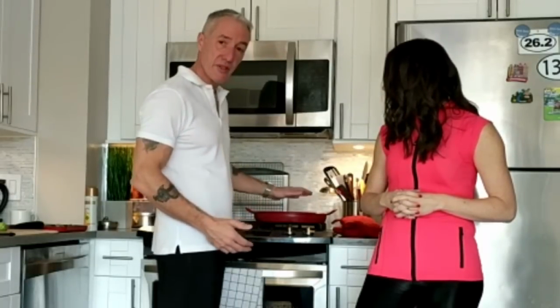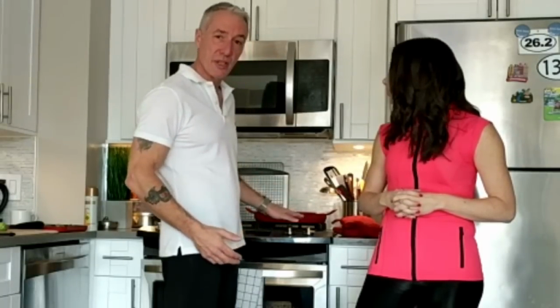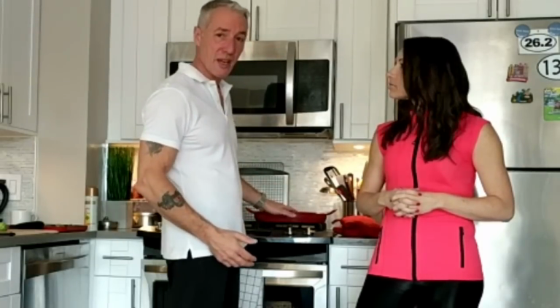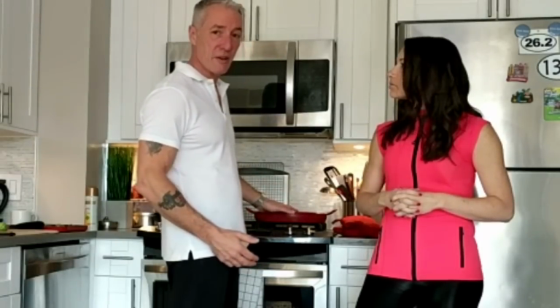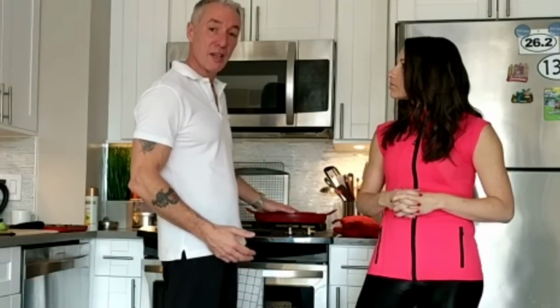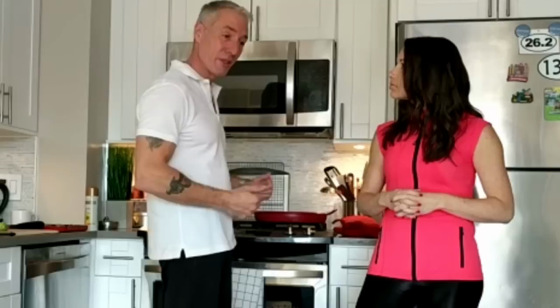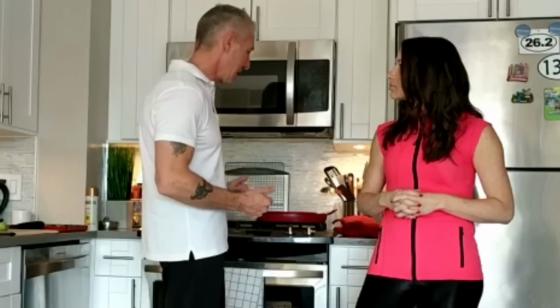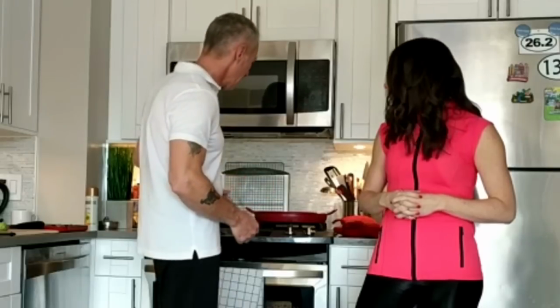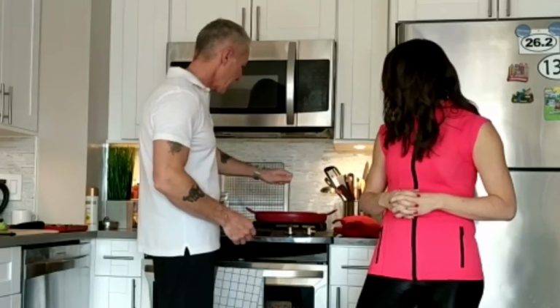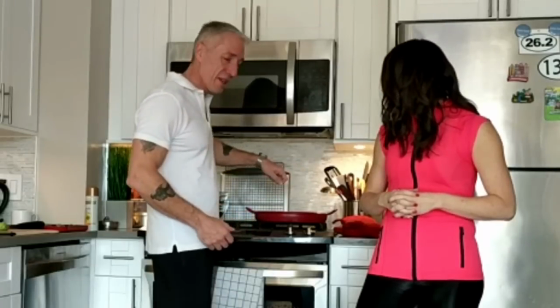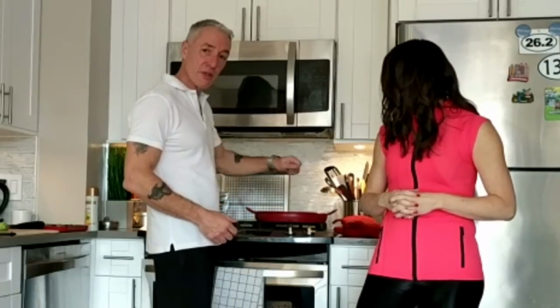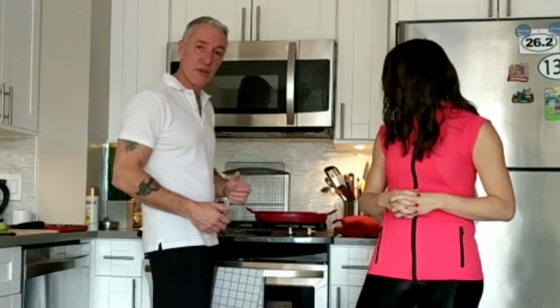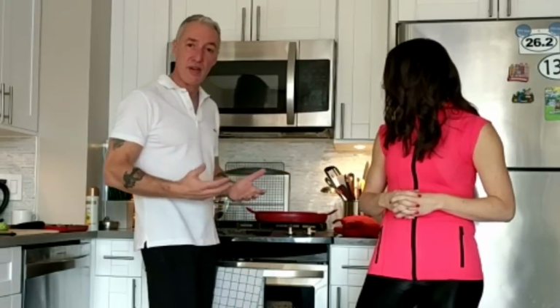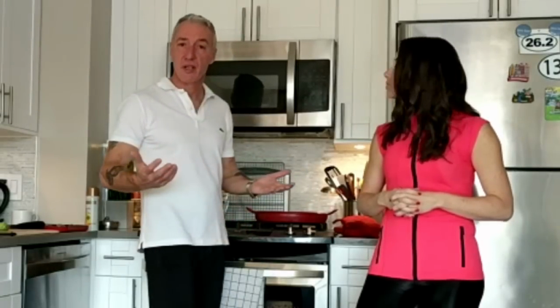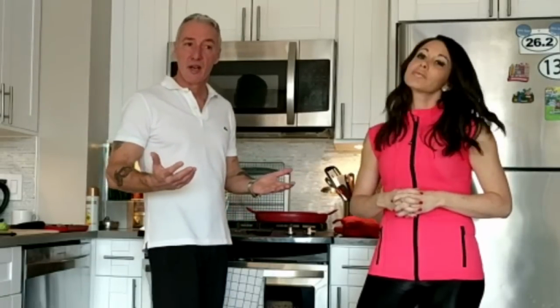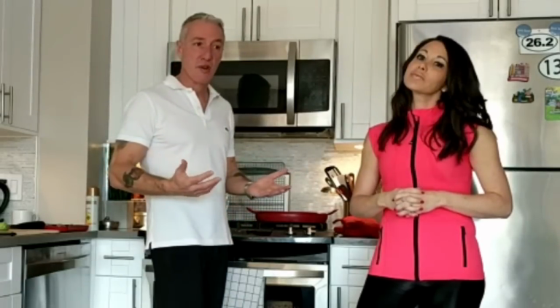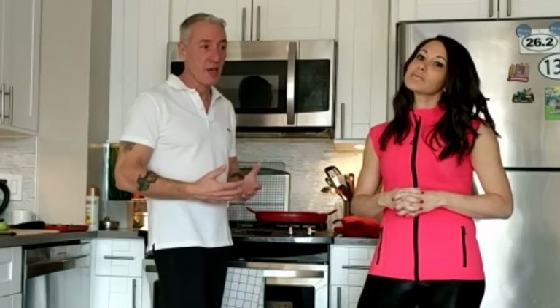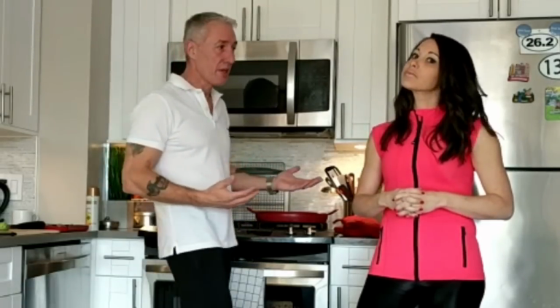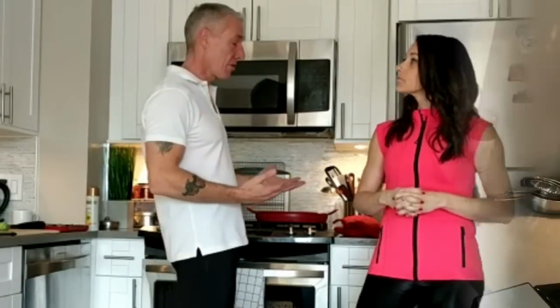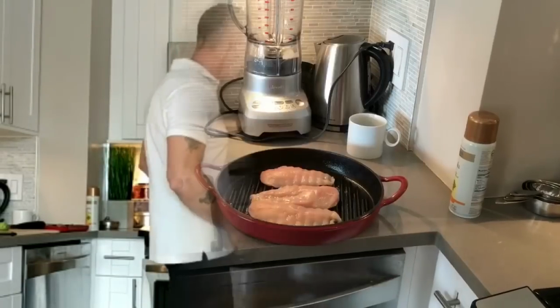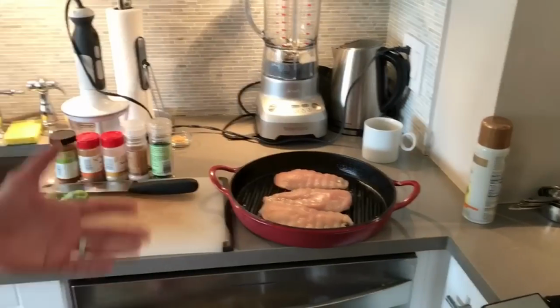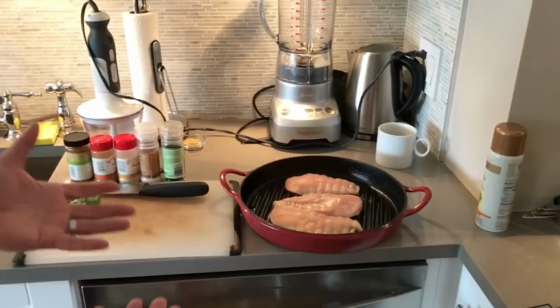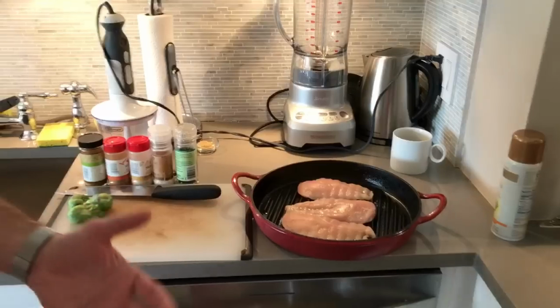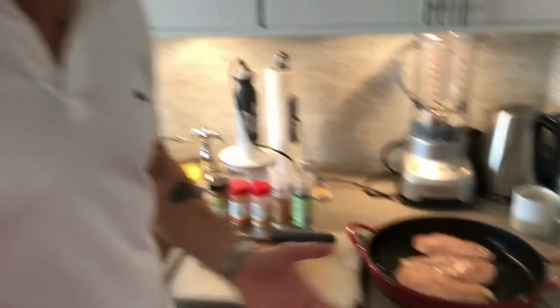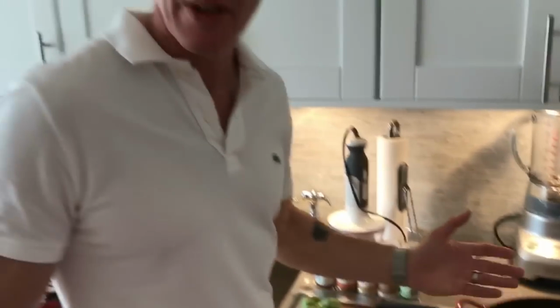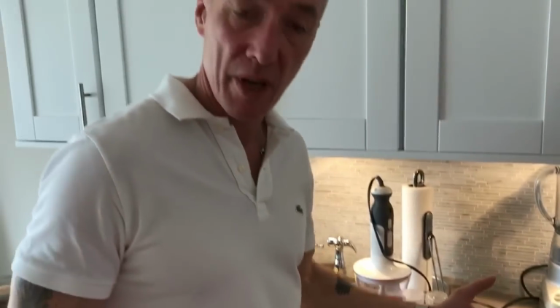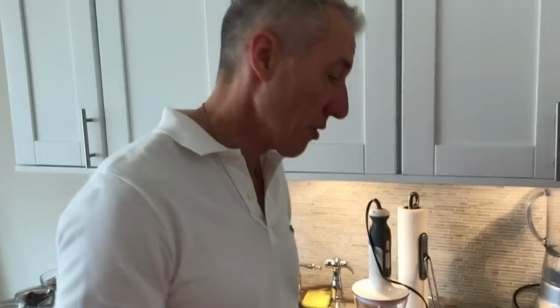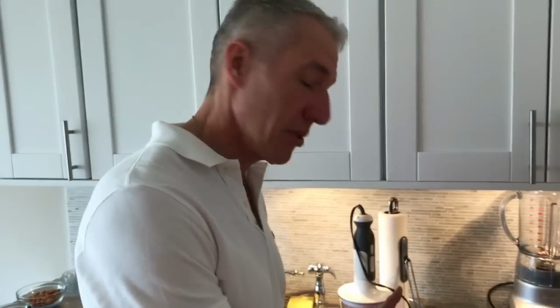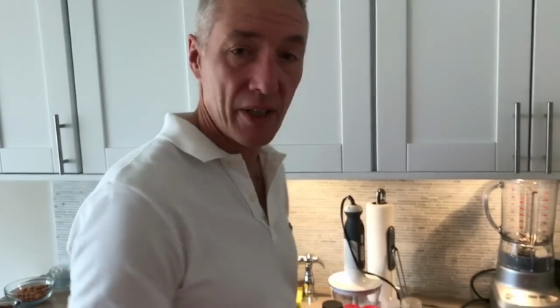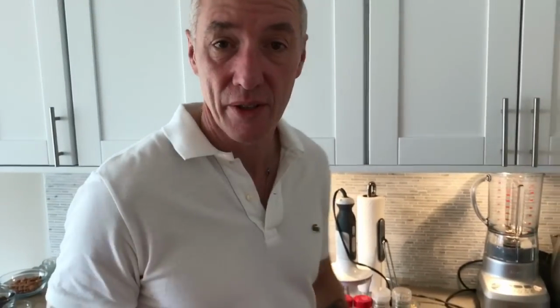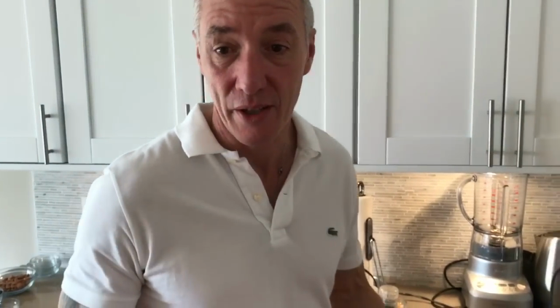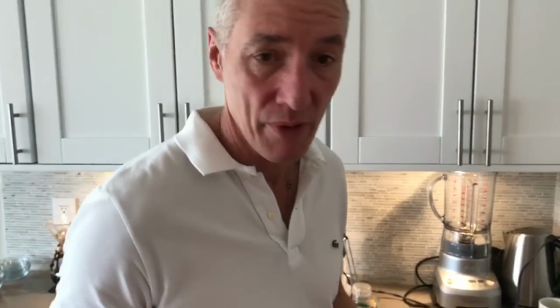This is a really nice cast-iron pan — it can really take the heat. We're gonna spray it down first with your favorite spray; we happen to like canola. Once you've sprayed your pan down, you can lay in the chicken breasts or put in the chicken tenders. Again, your preference.